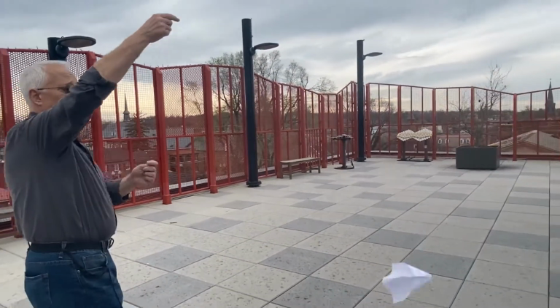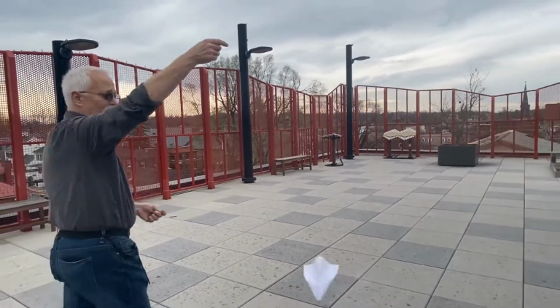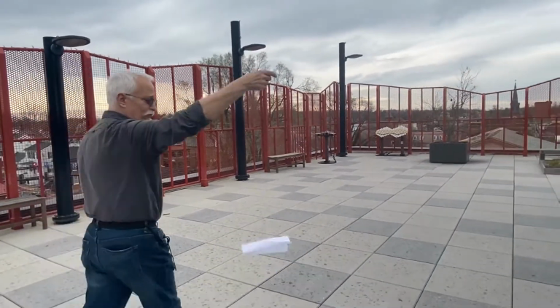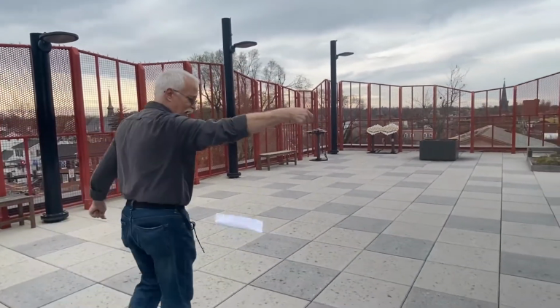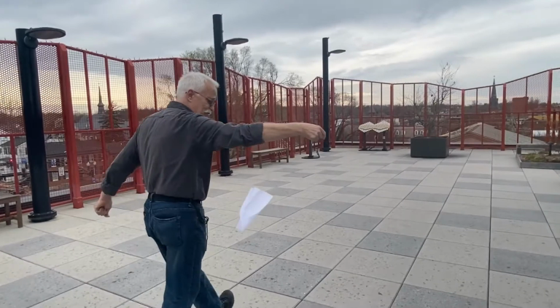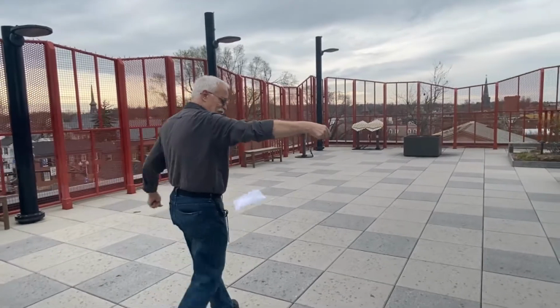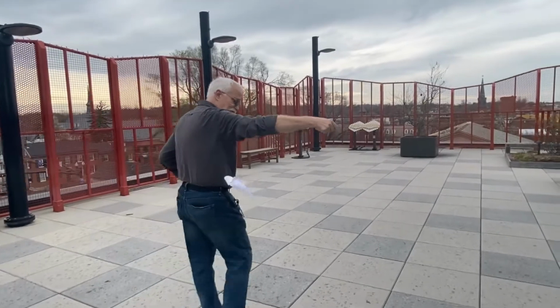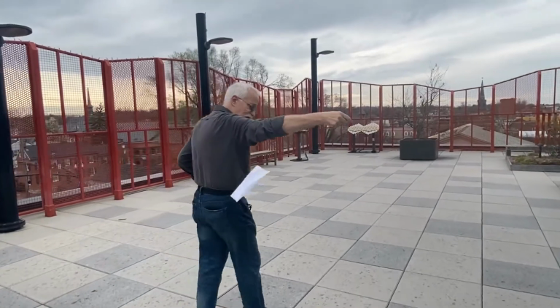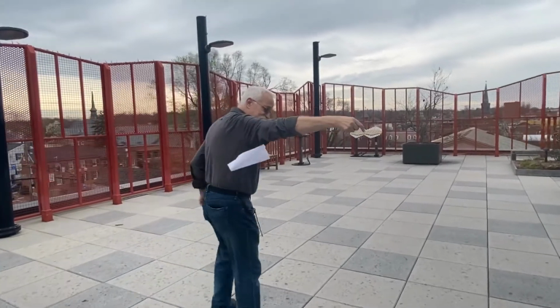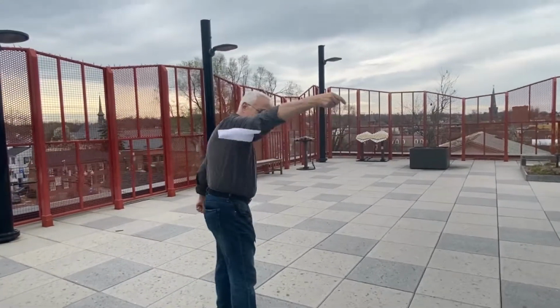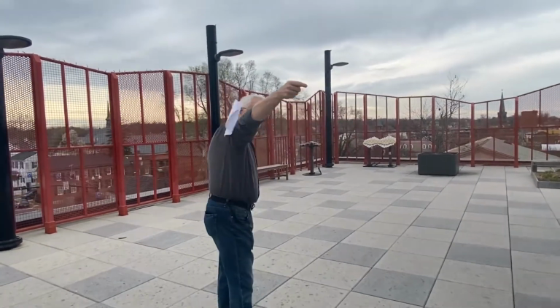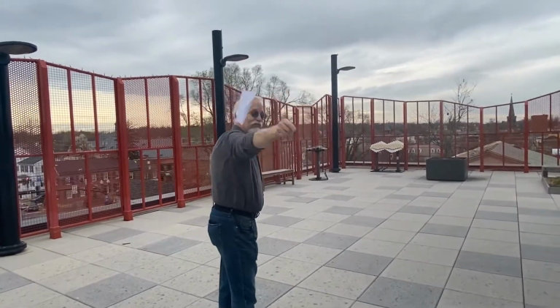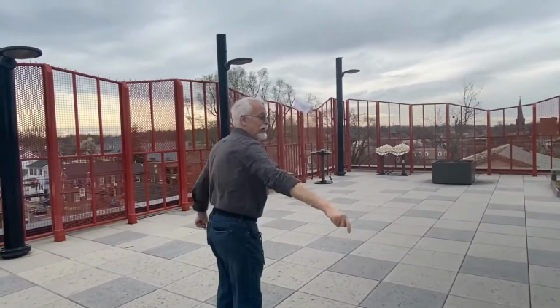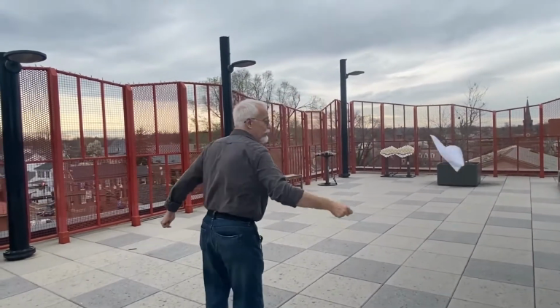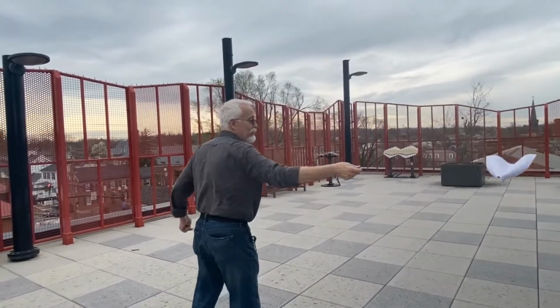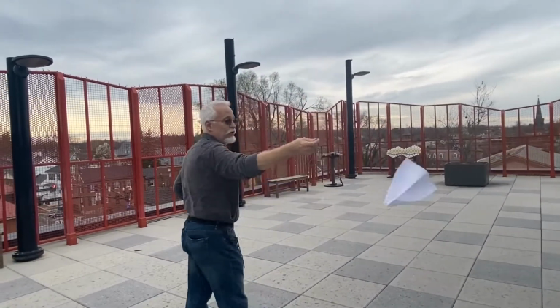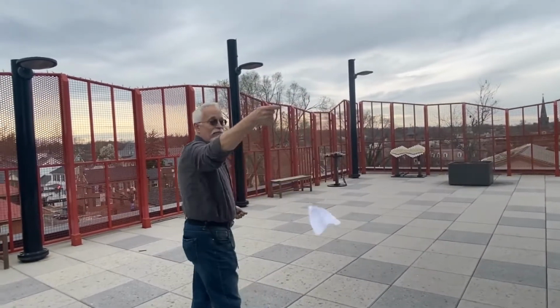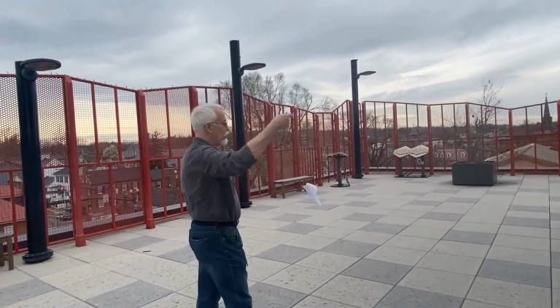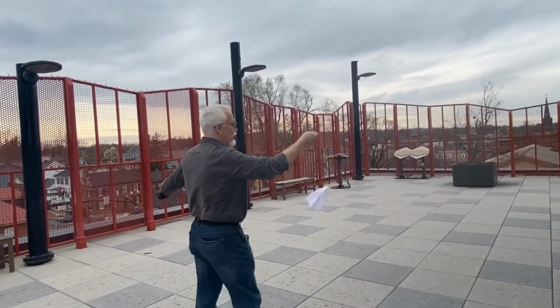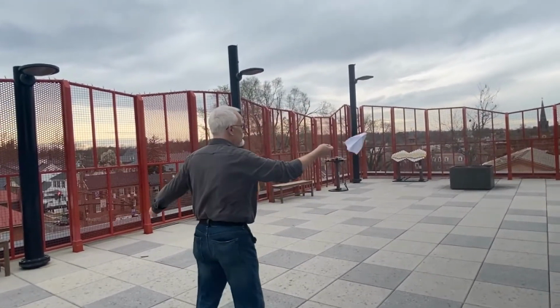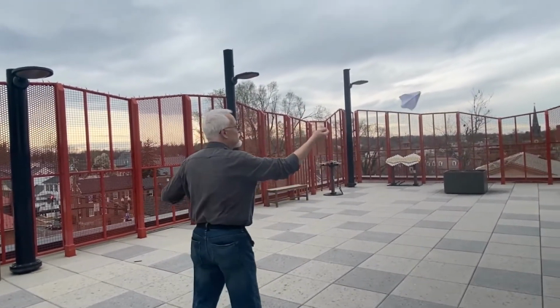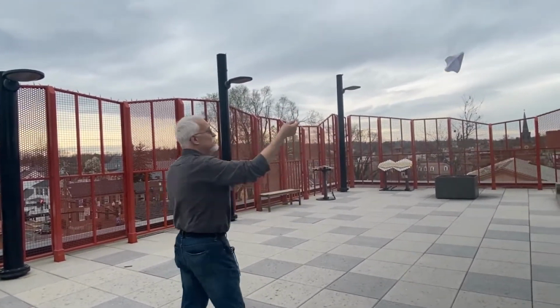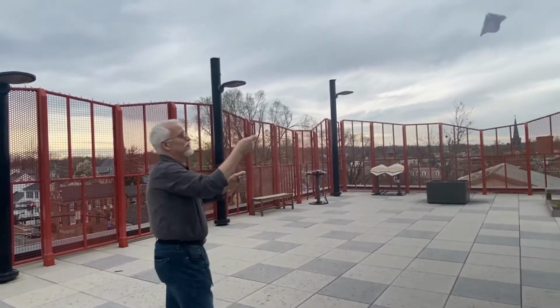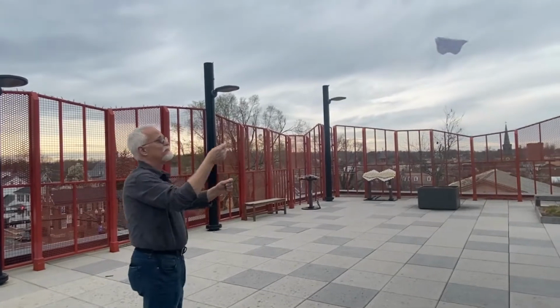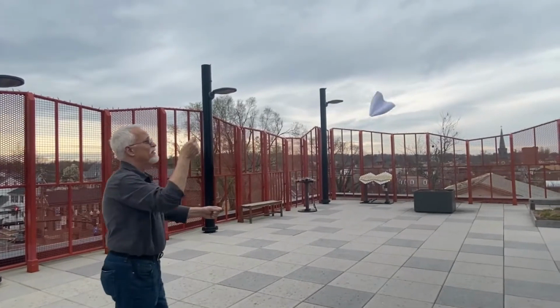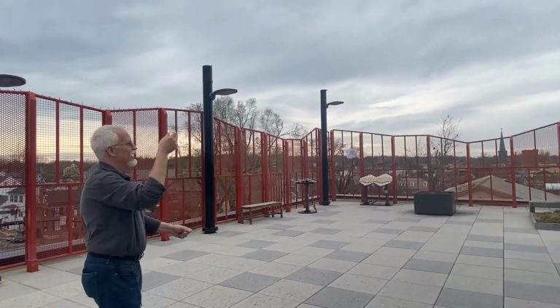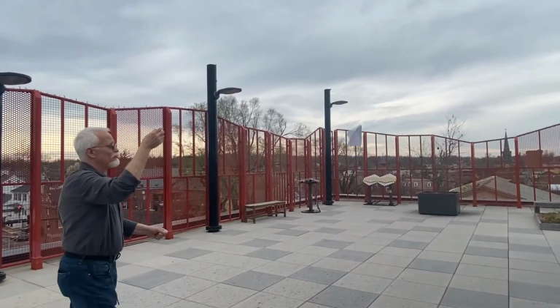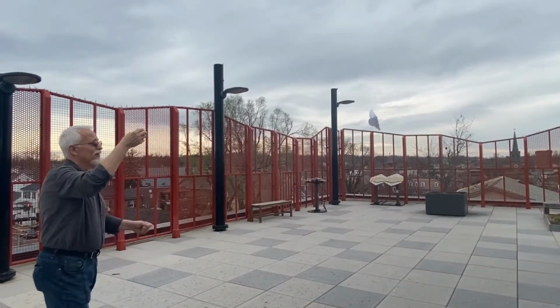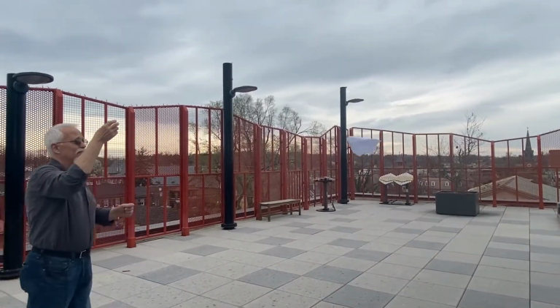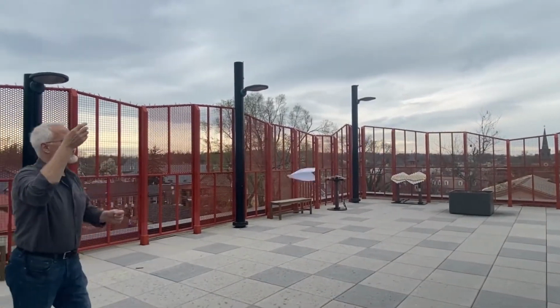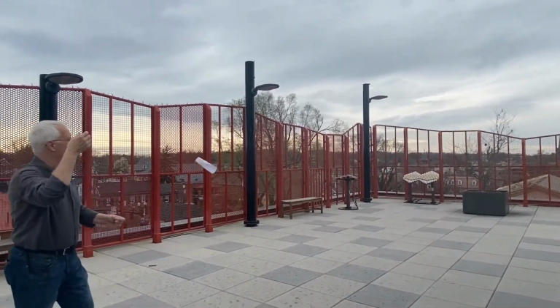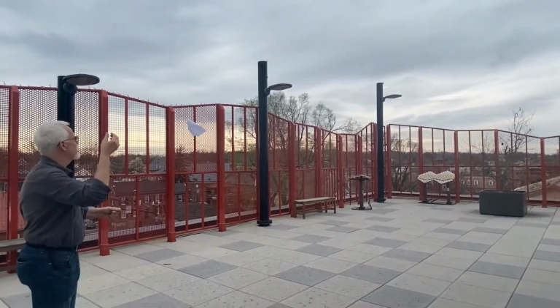And to fly, you just toss it up in the air. Let the wind do the rest. You don't have to run around. See? Look at that — let the breeze catch it.